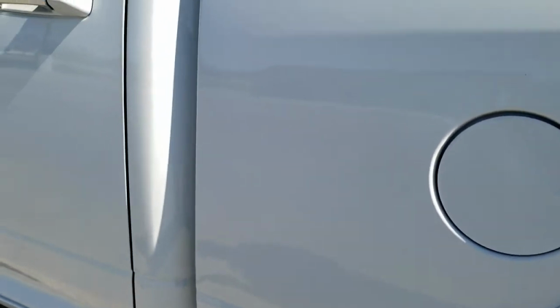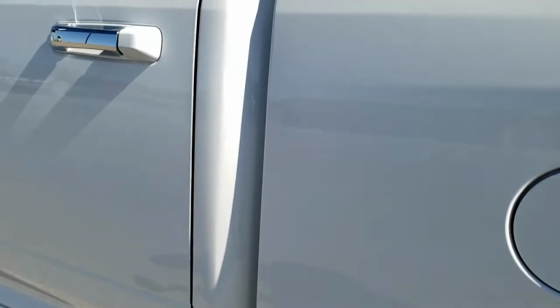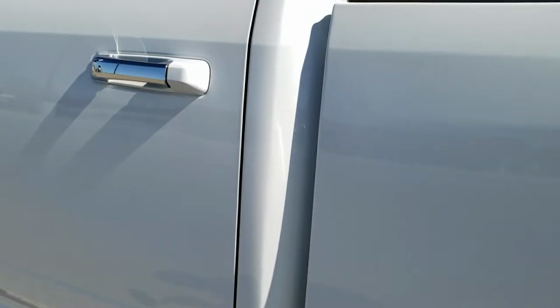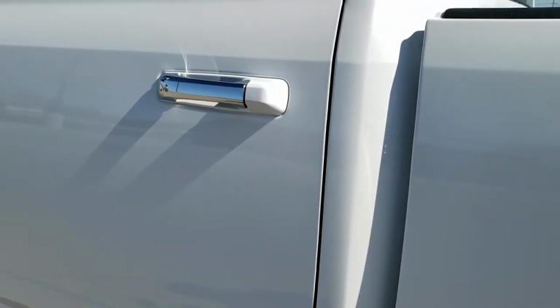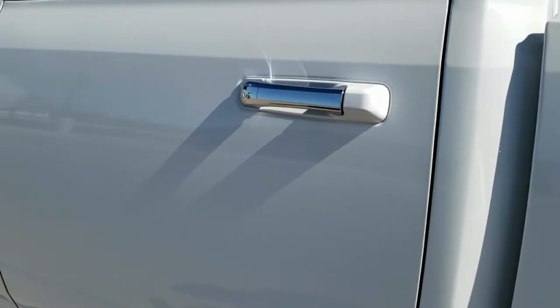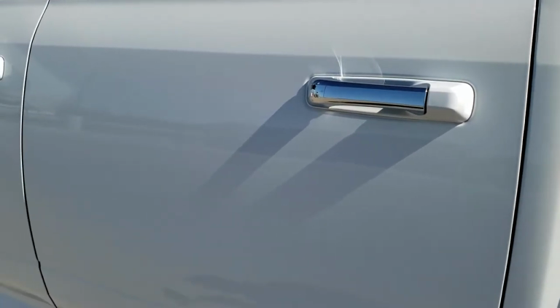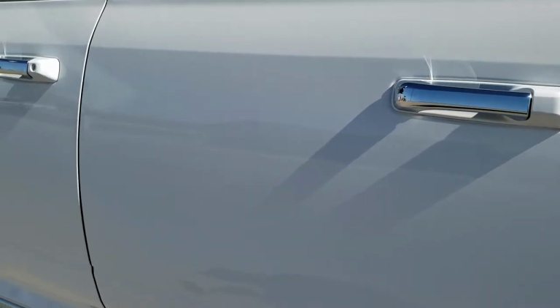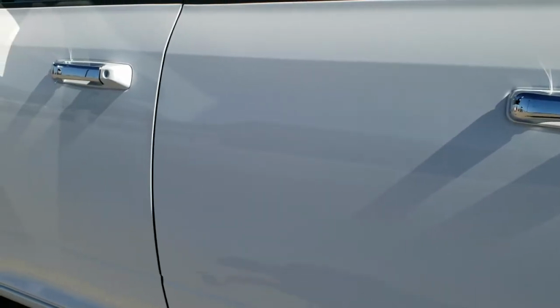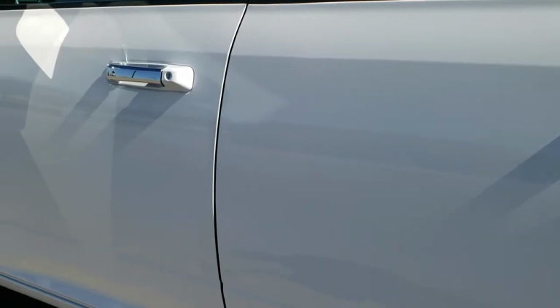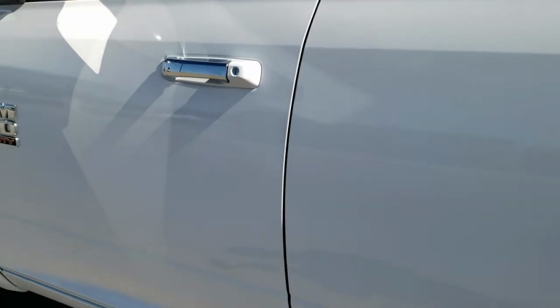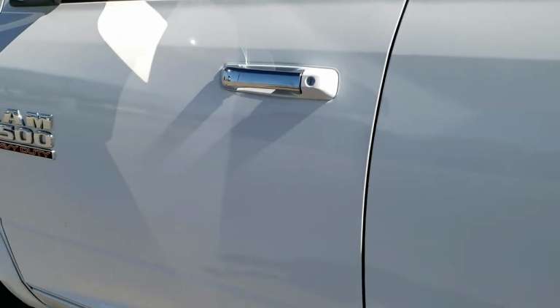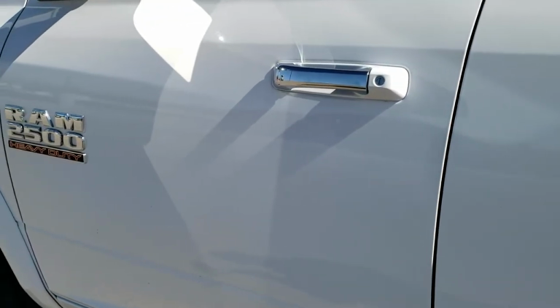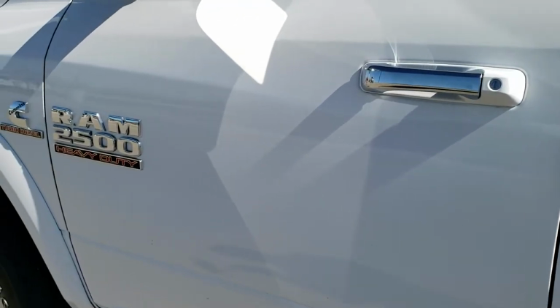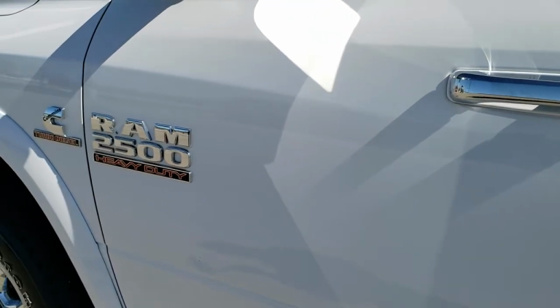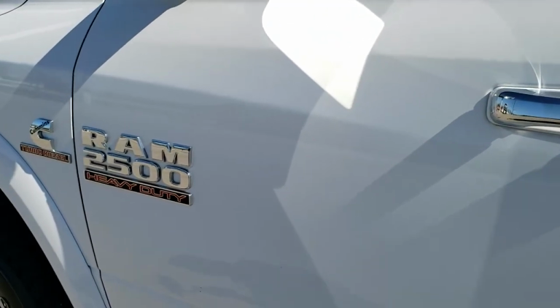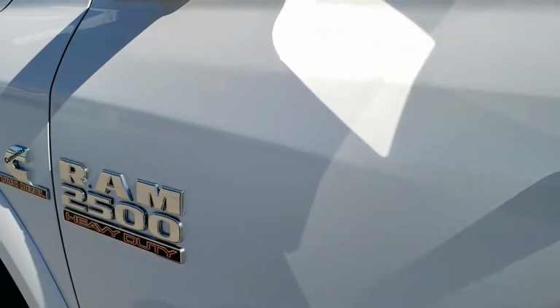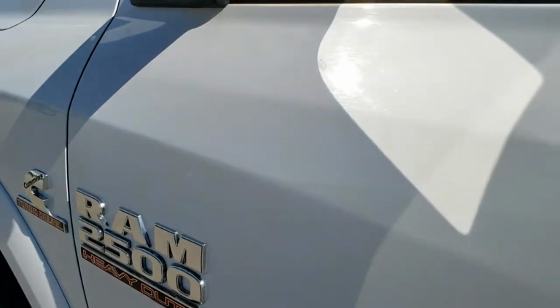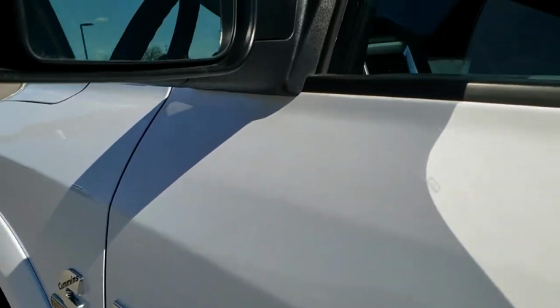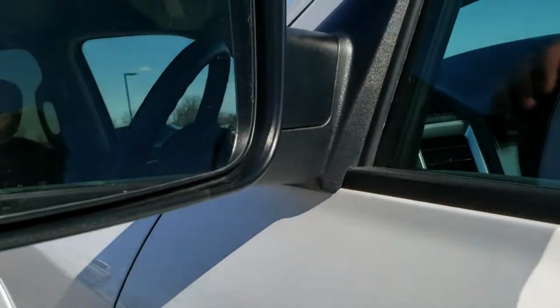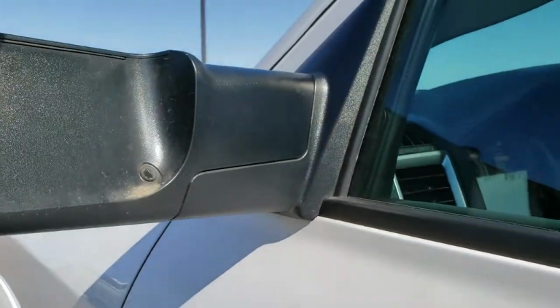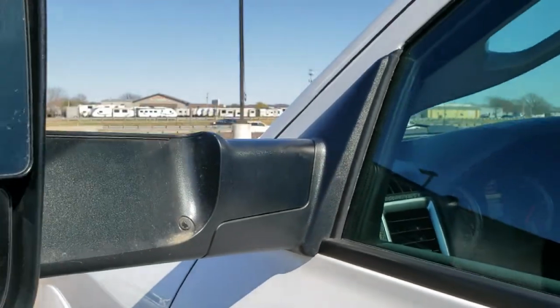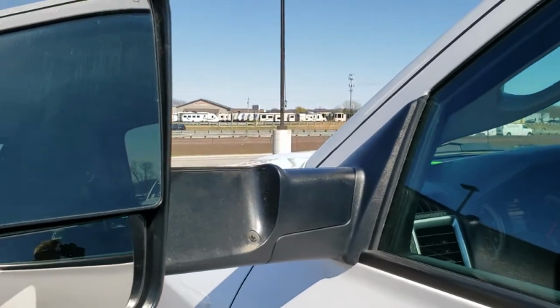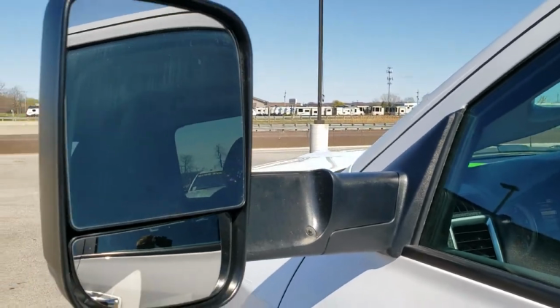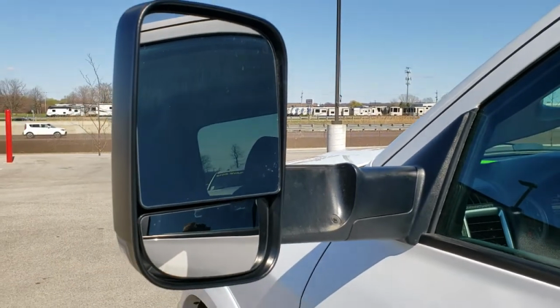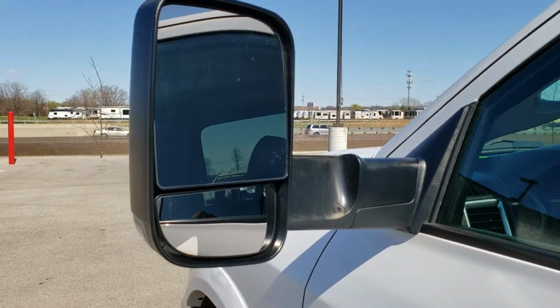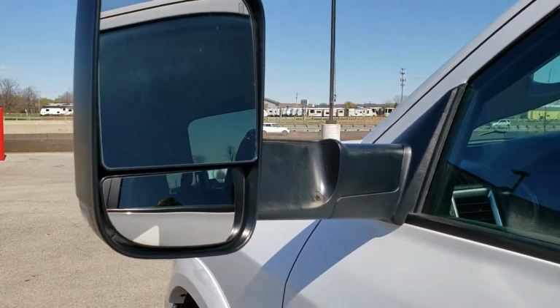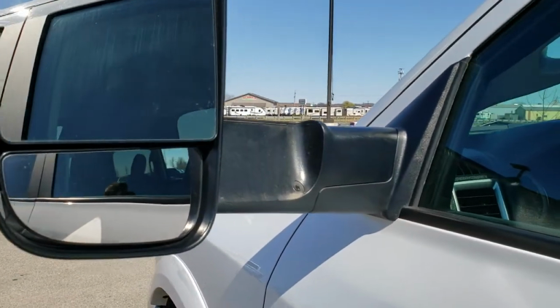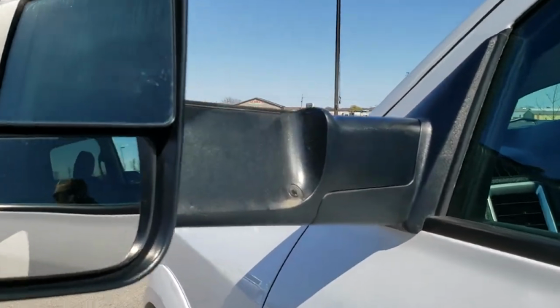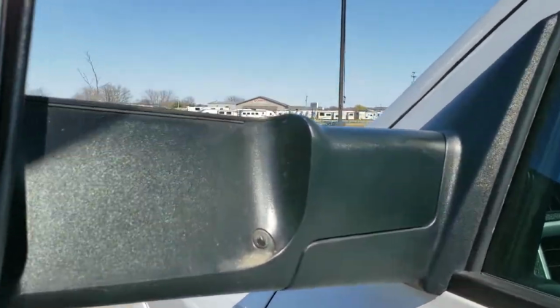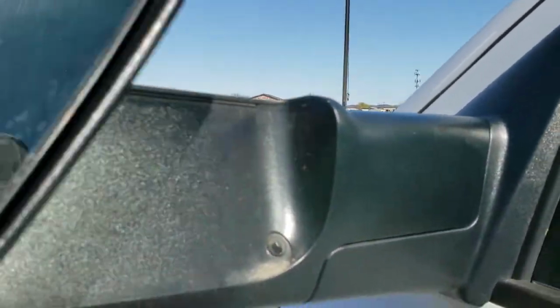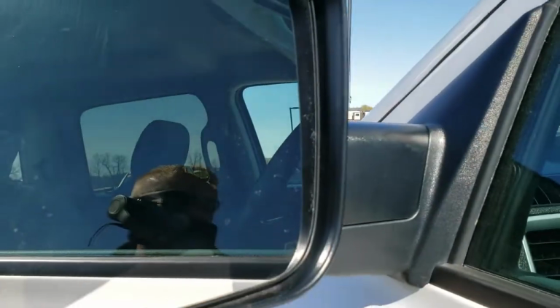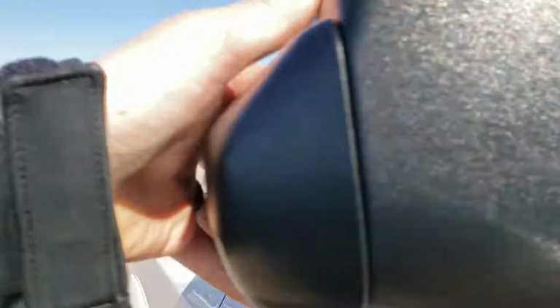Down the rest of the side of the truck you can see just how clean those doors are. Besides the tow mirrors, which are heated, they also fold in.